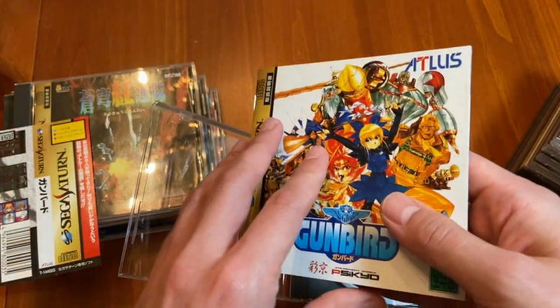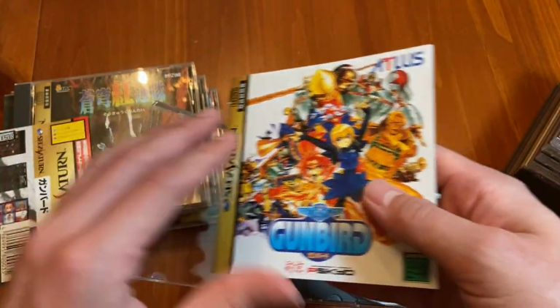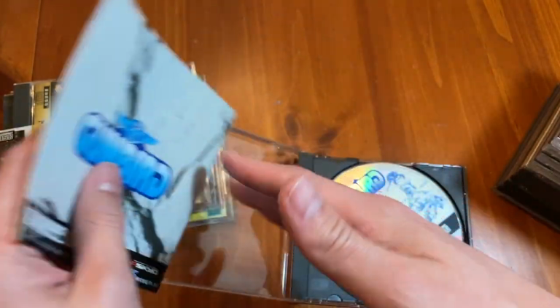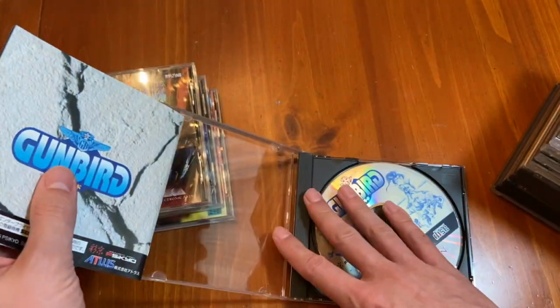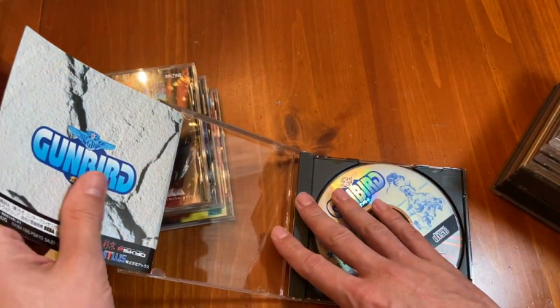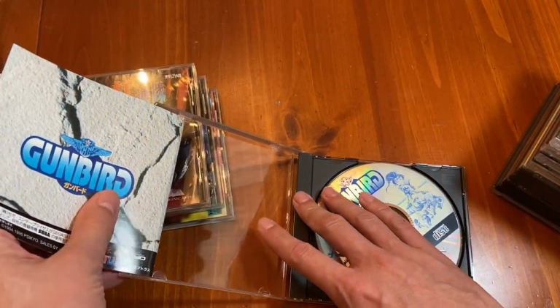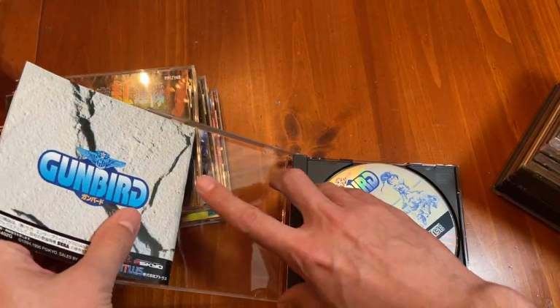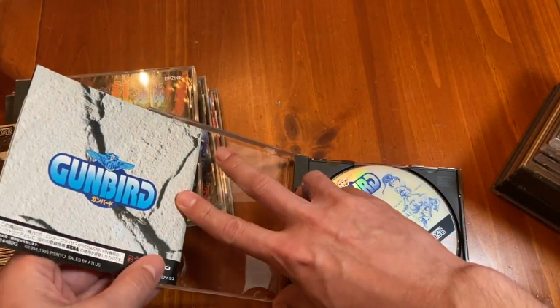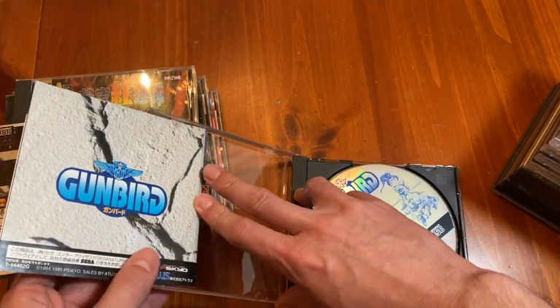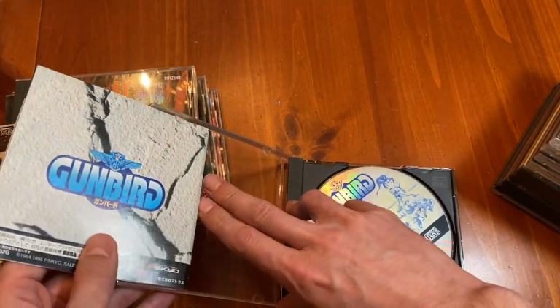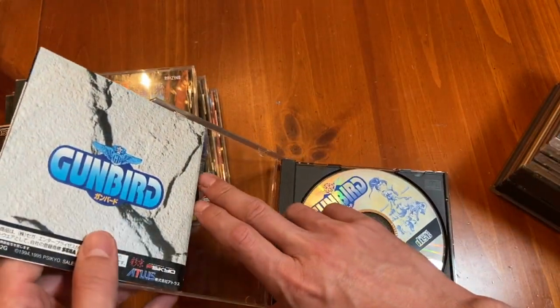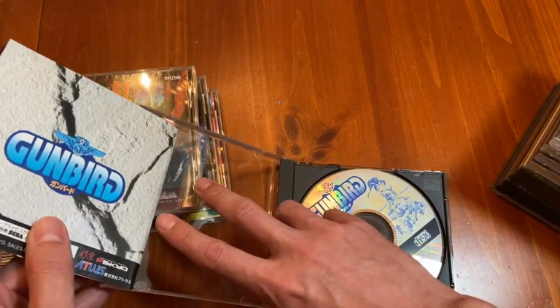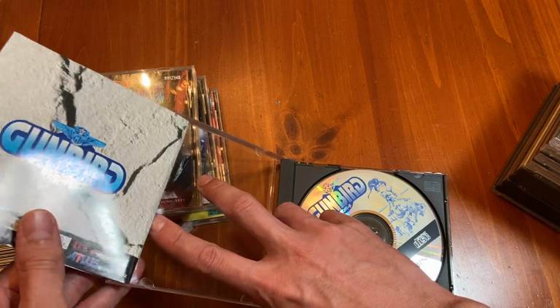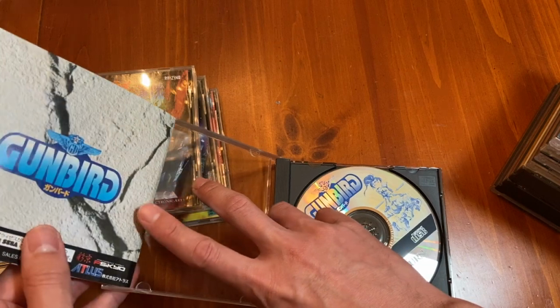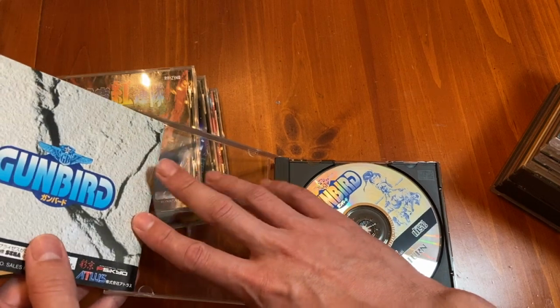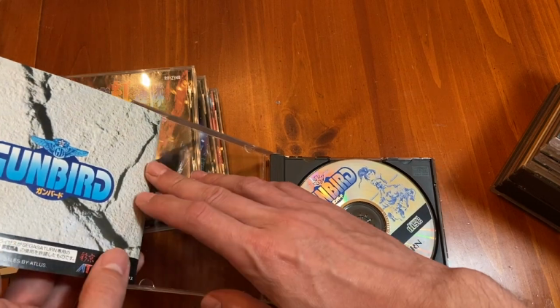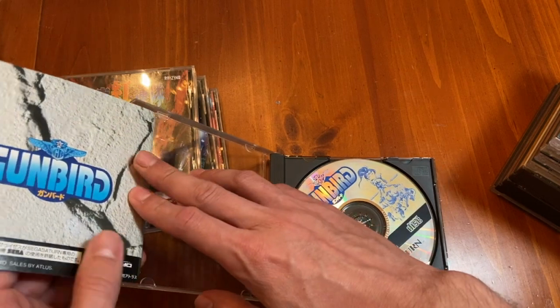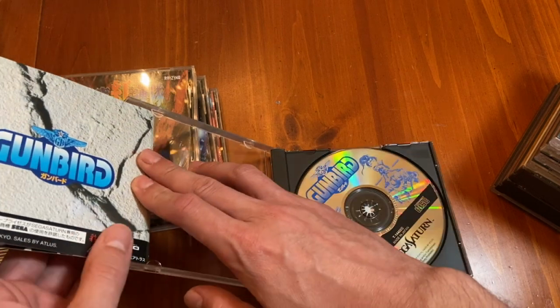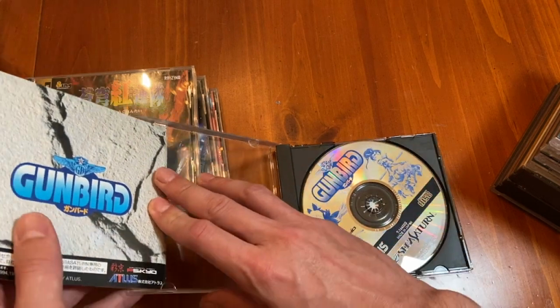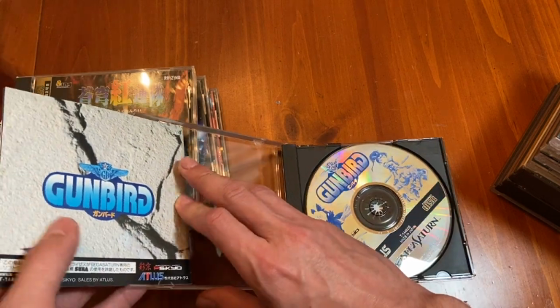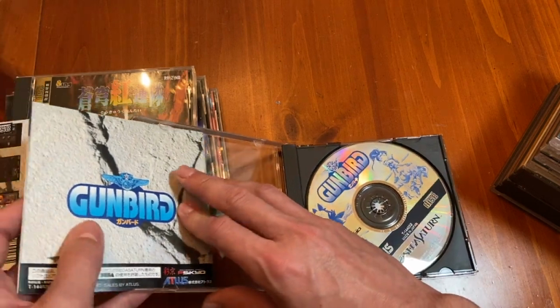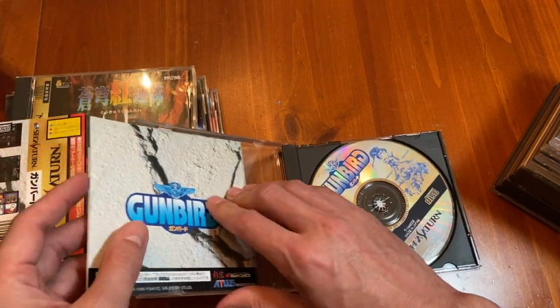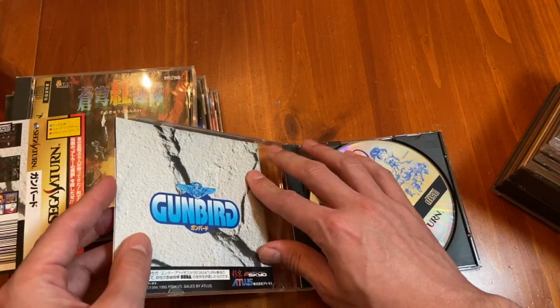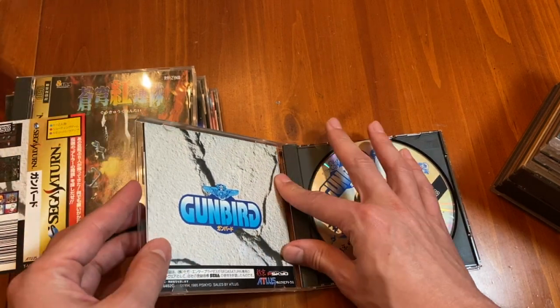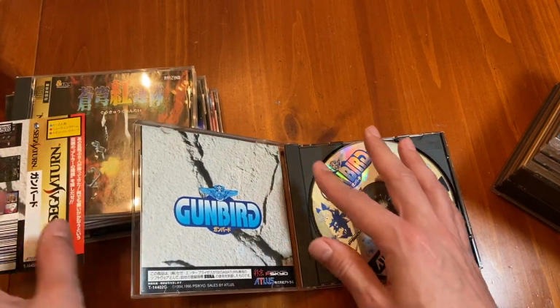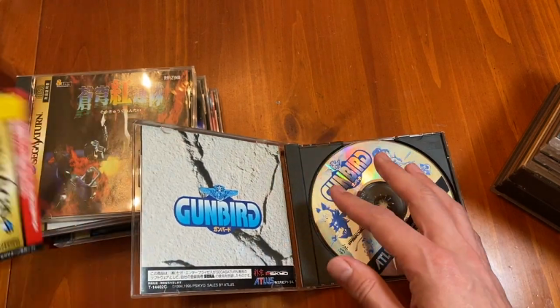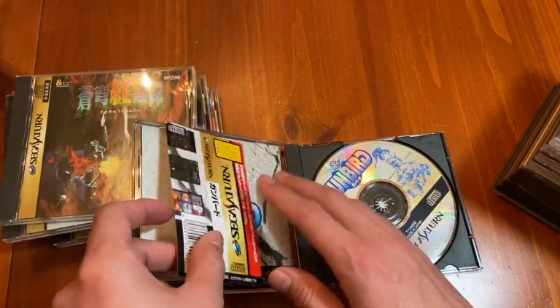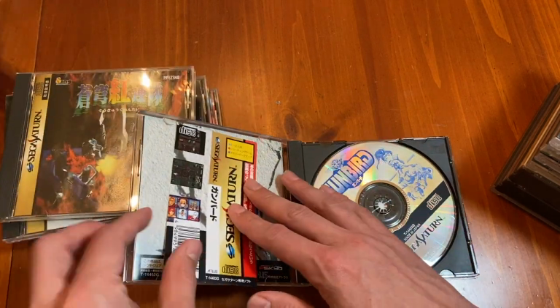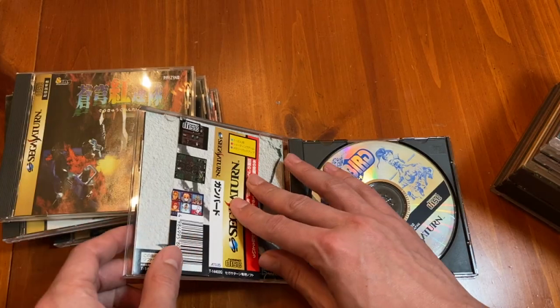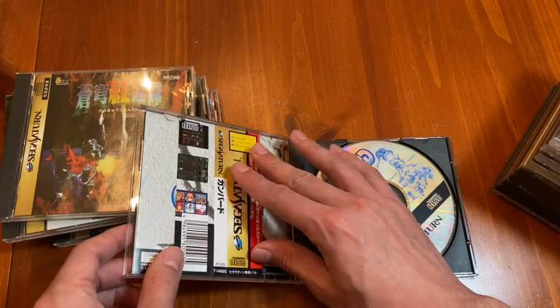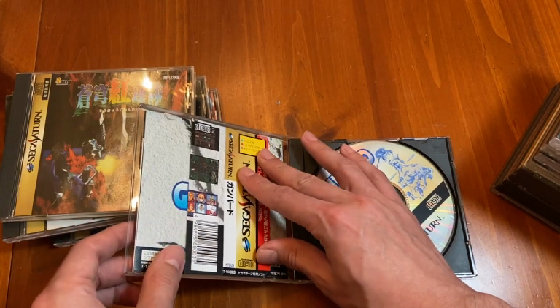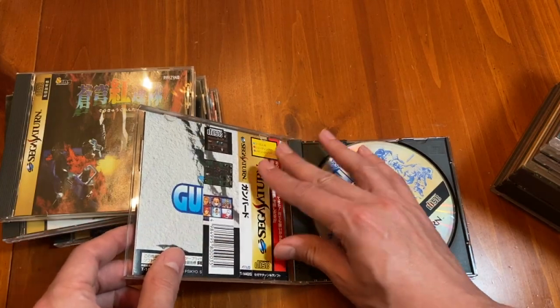Gunbird 2 is okay — I think that came out for the Dreamcast. It's all right, but Gunbird 1 really has a special place in my heart.